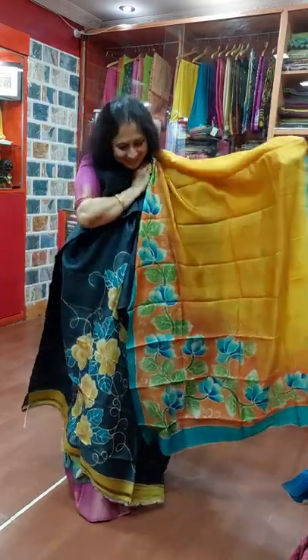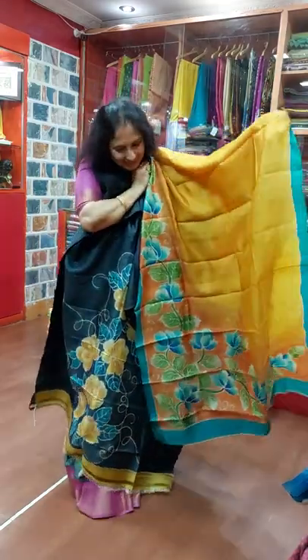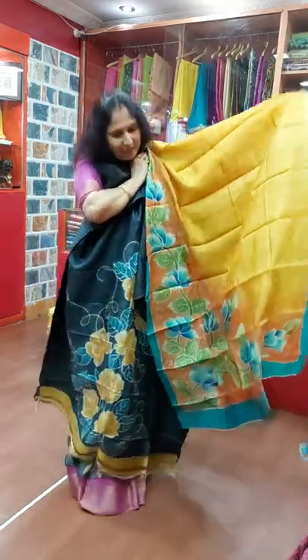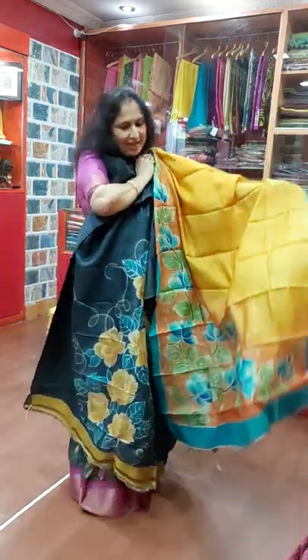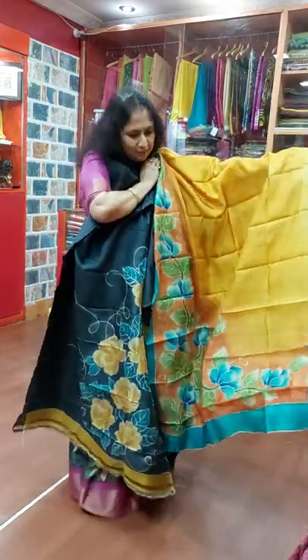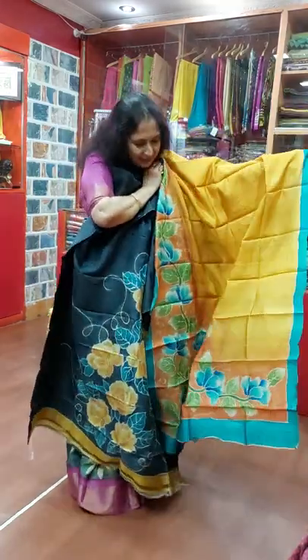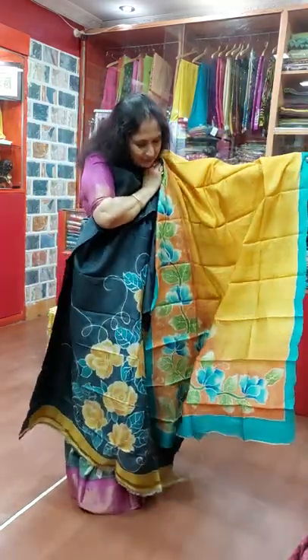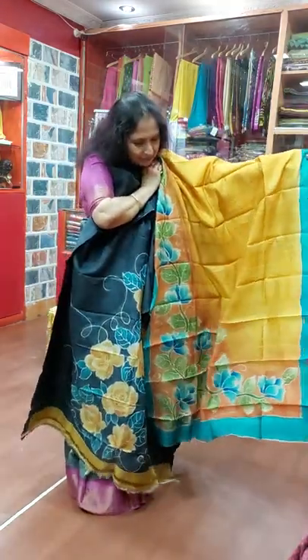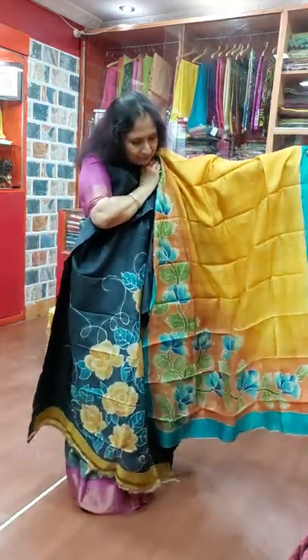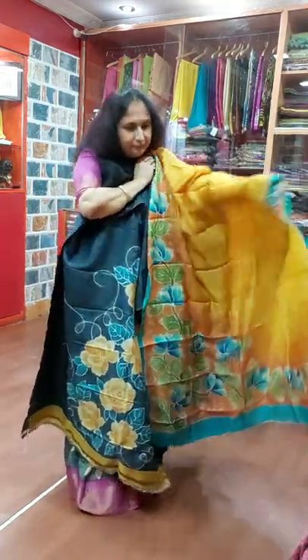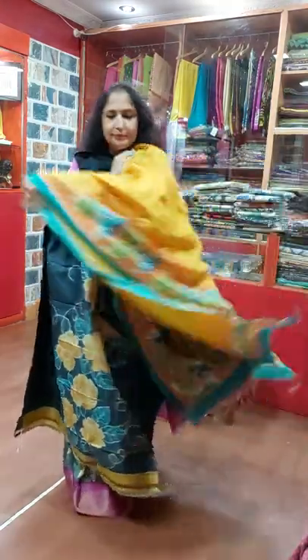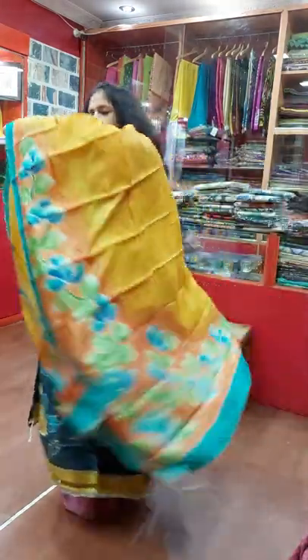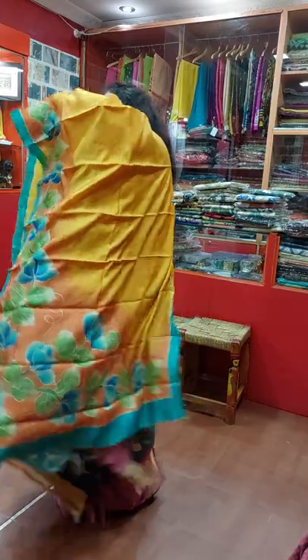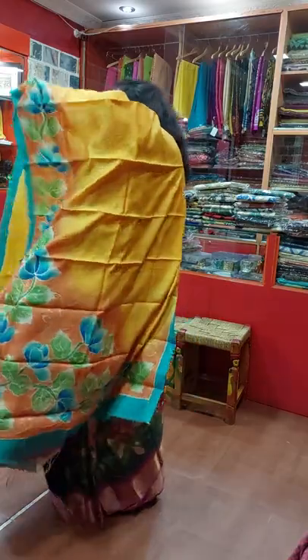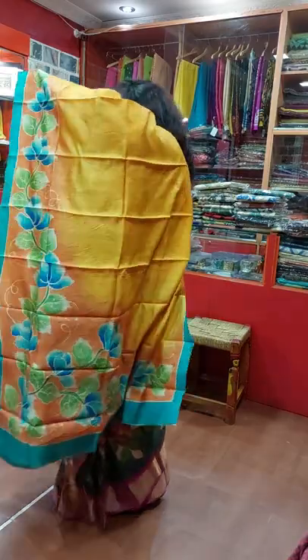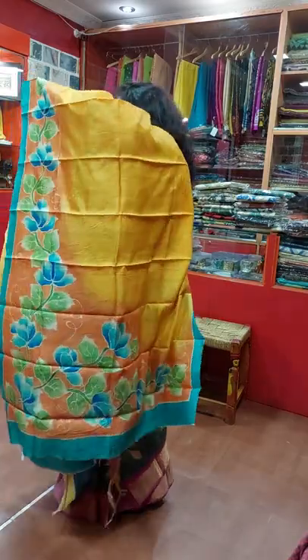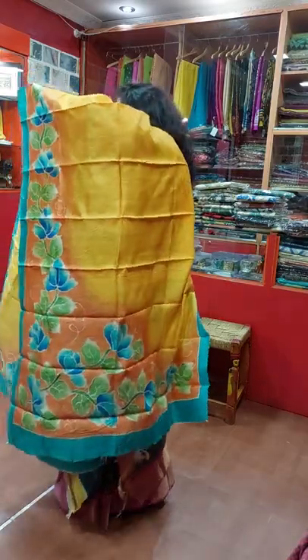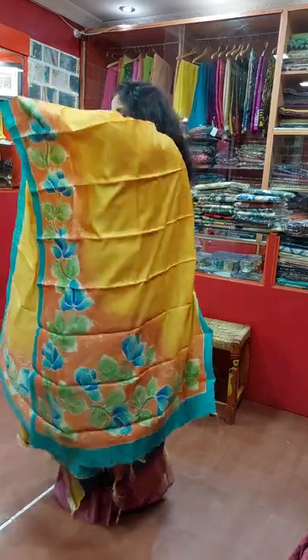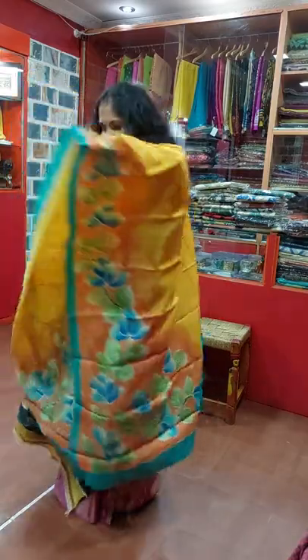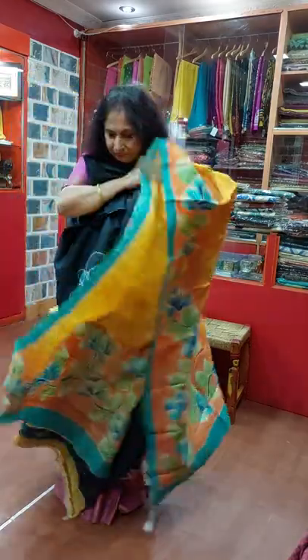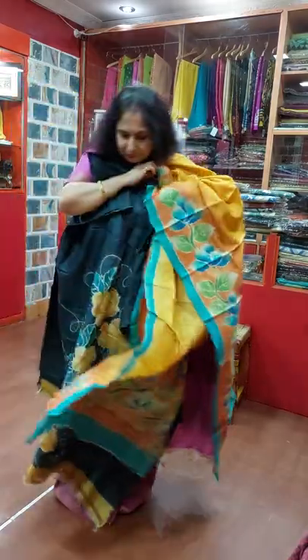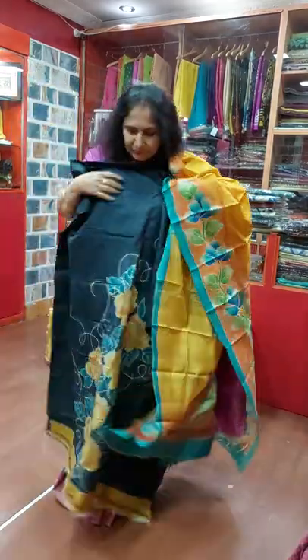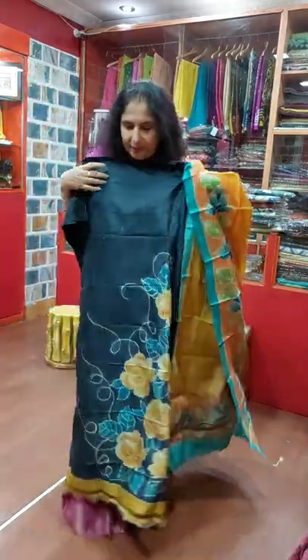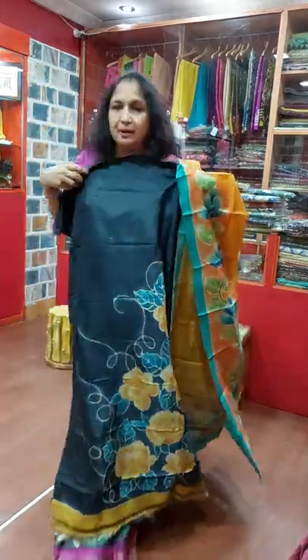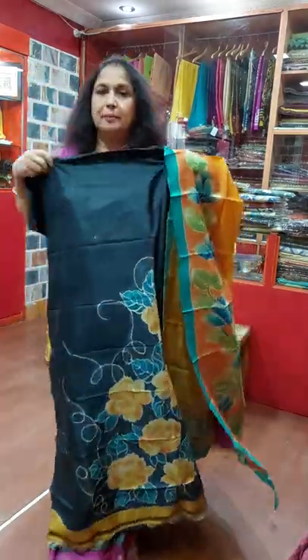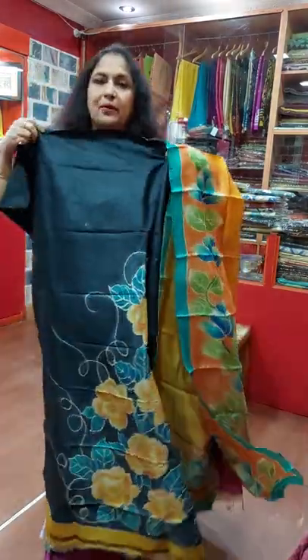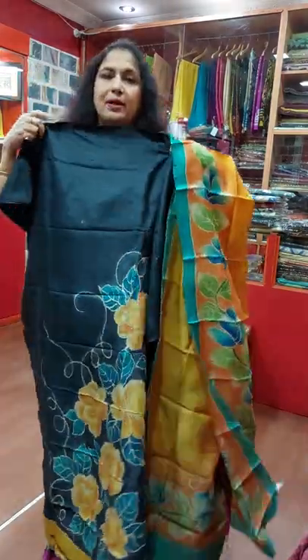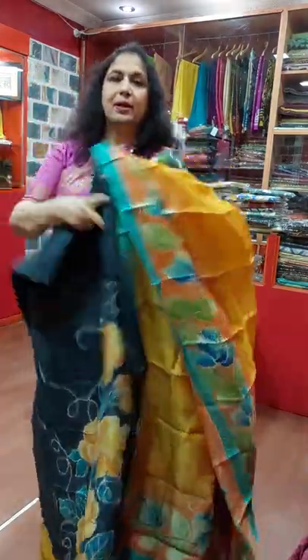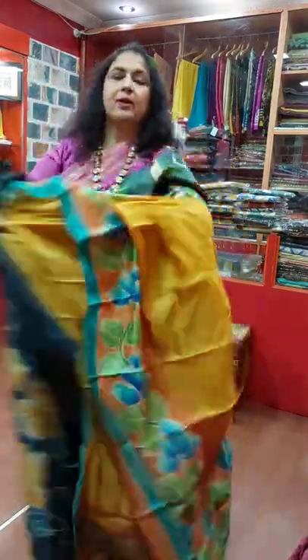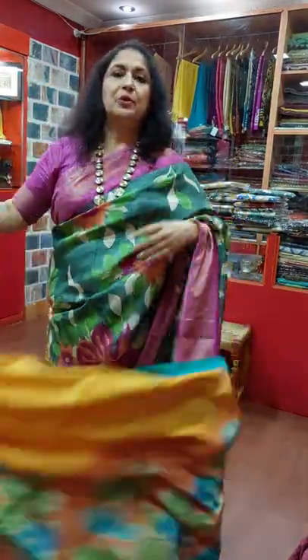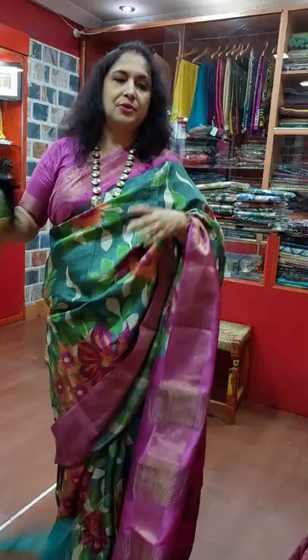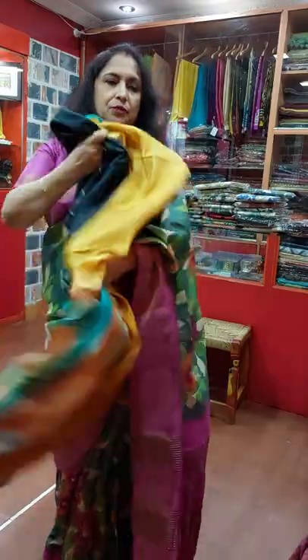Very nice Dupatta also. This is the back side. Number one, 4200.